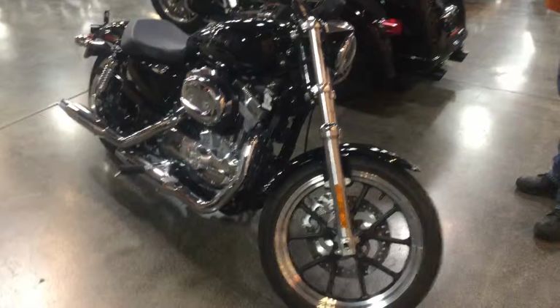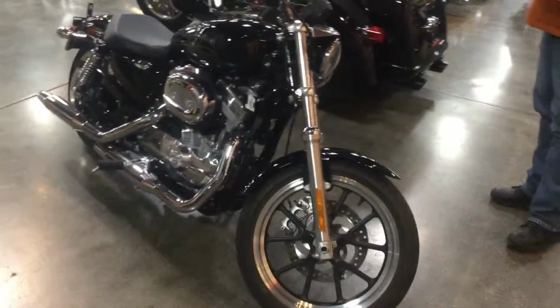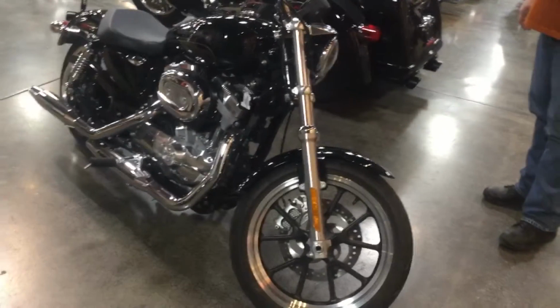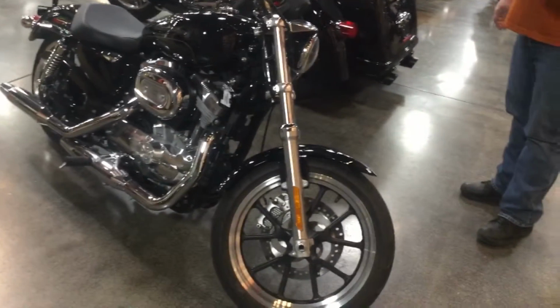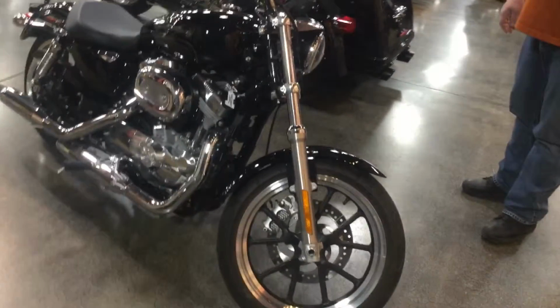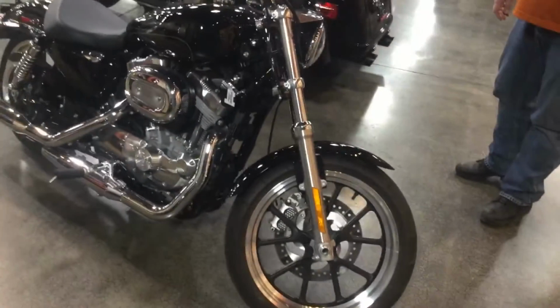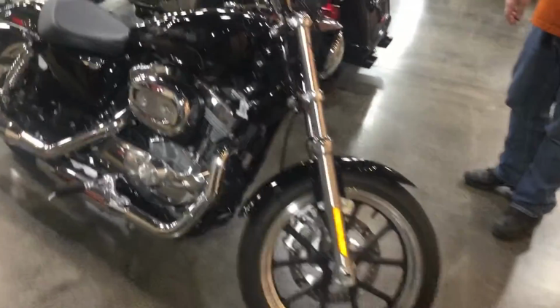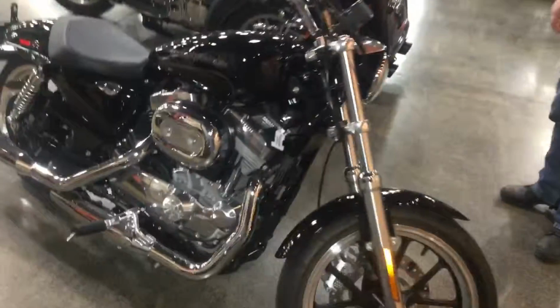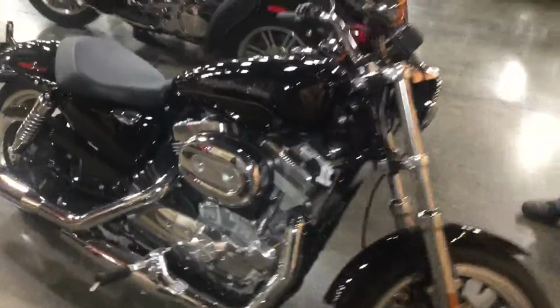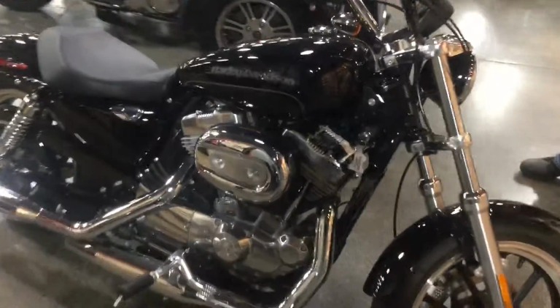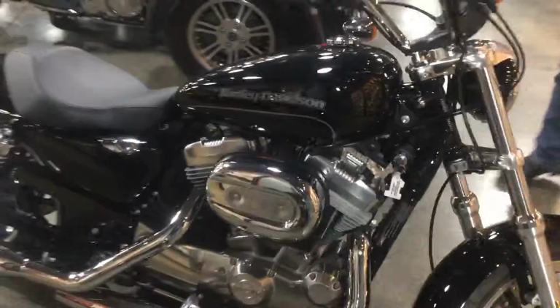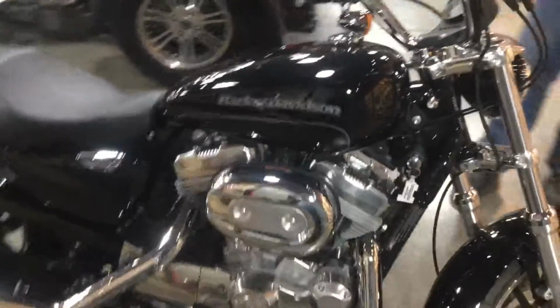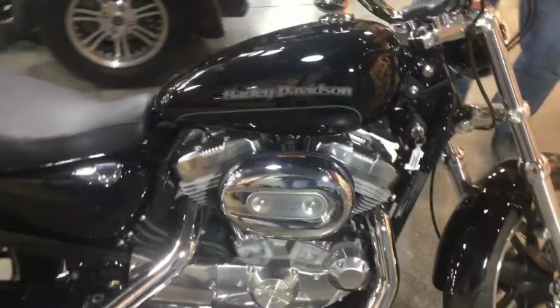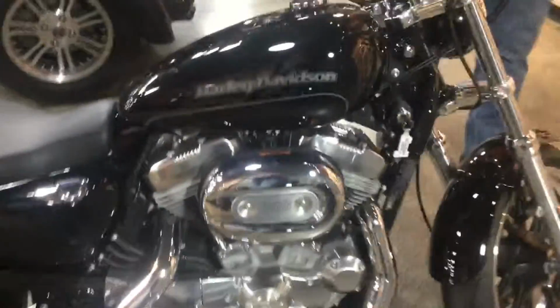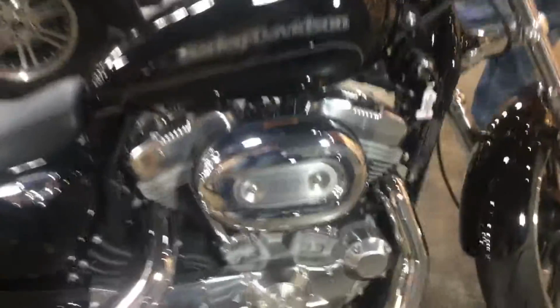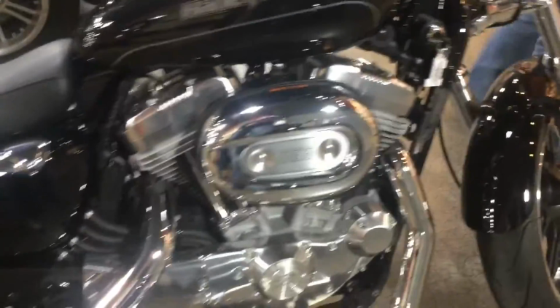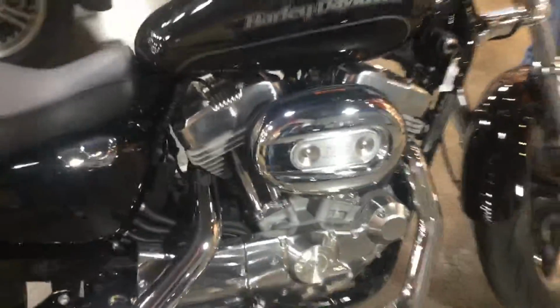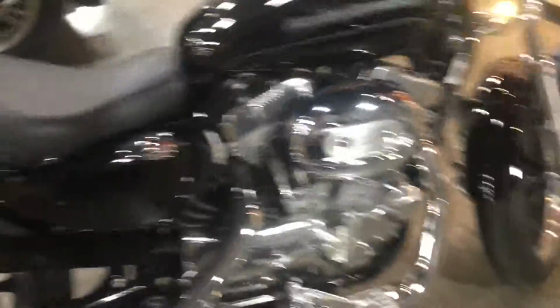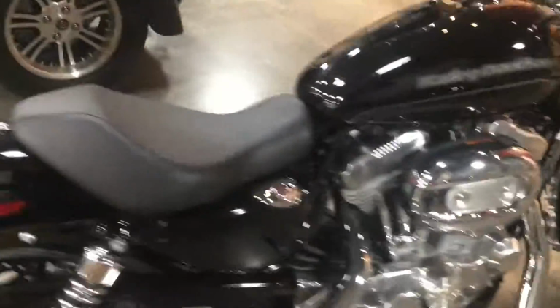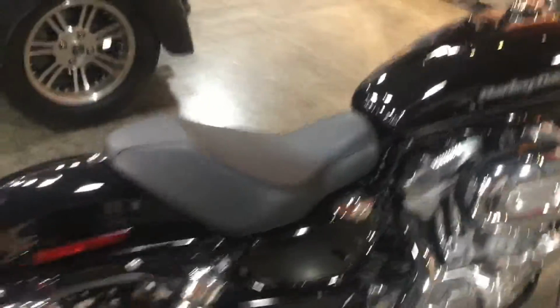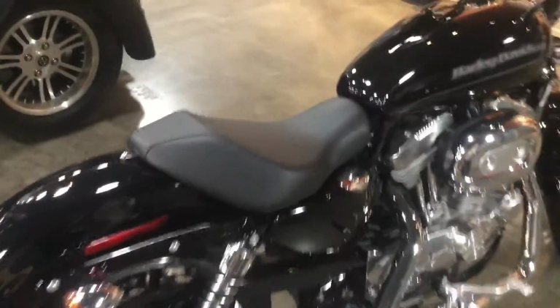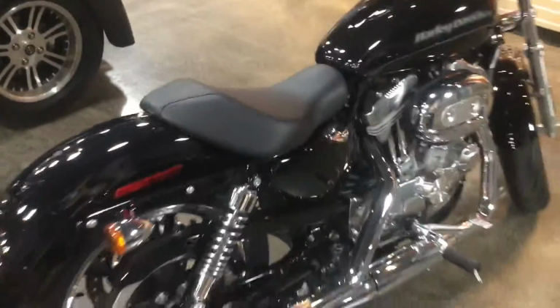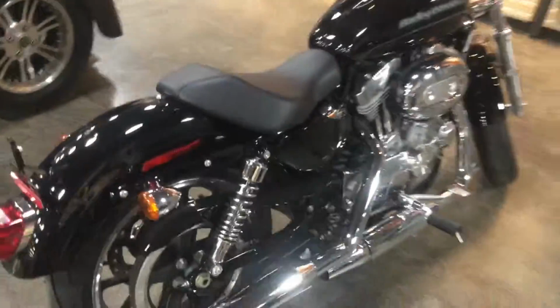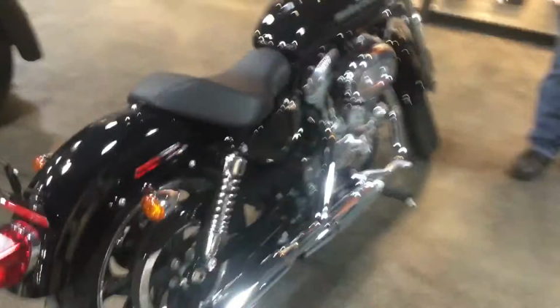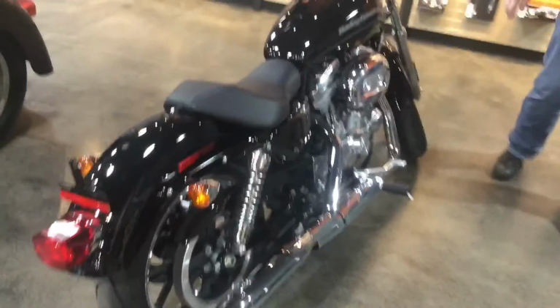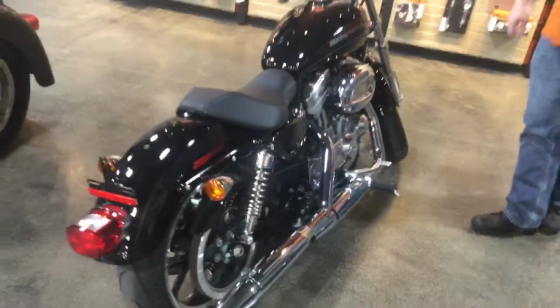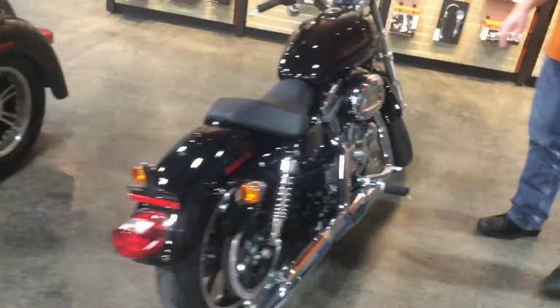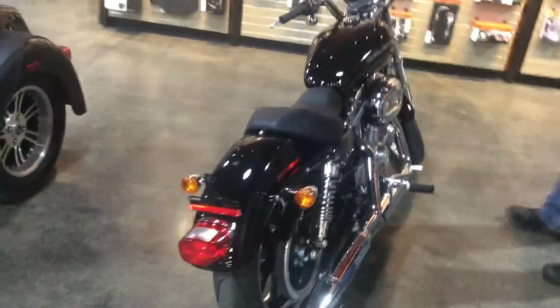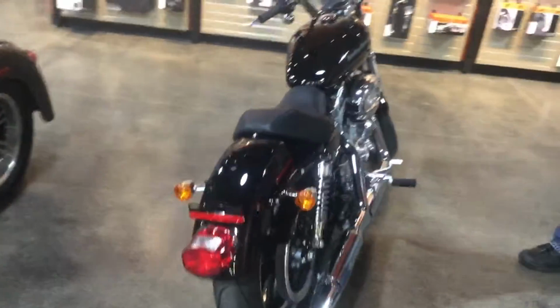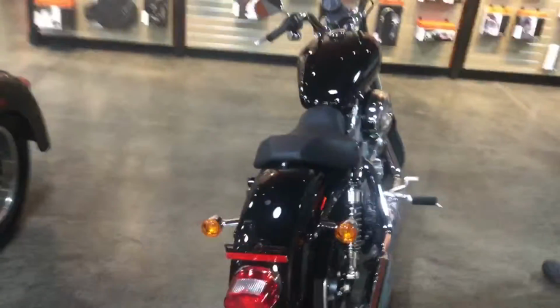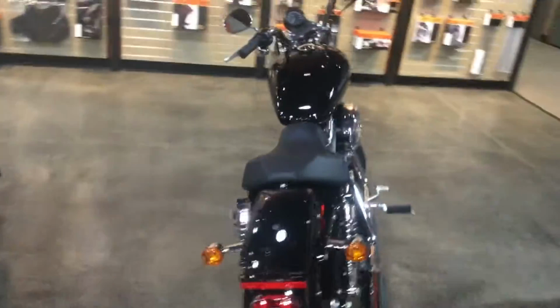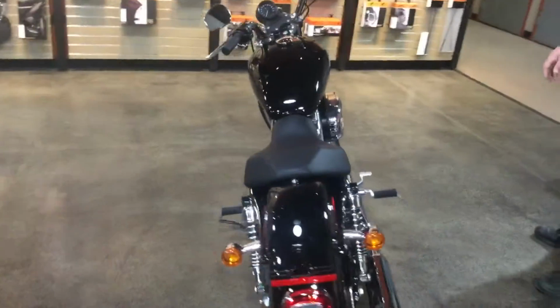All right, at Metro we've got this 2015 883 Superlow, 825 miles. The 1k service was just done. This is serviced and ready to ride. It's a stock machine in stock appearance and stock condition.